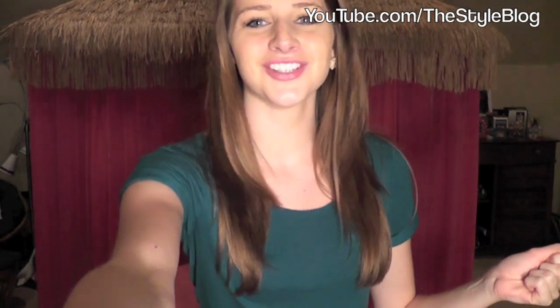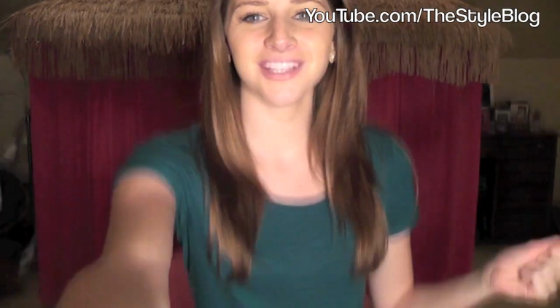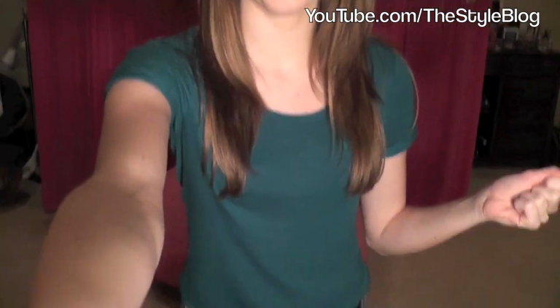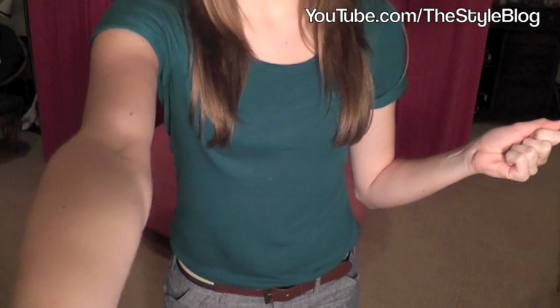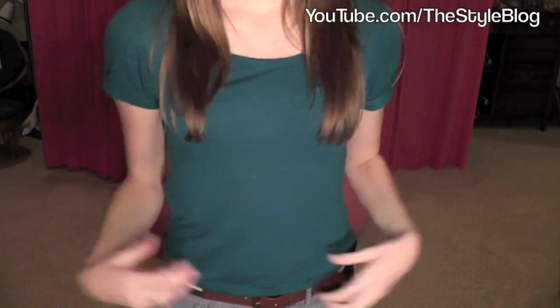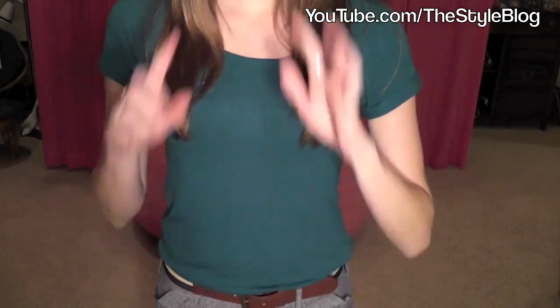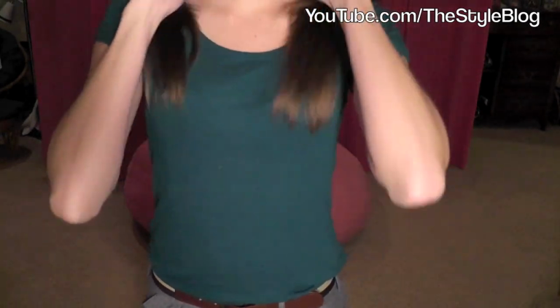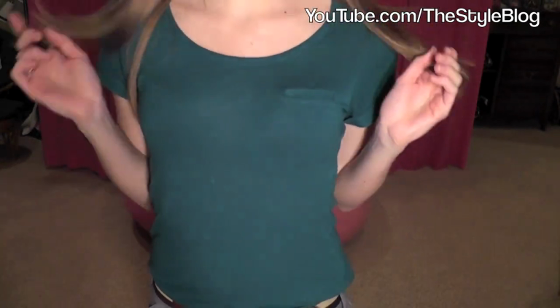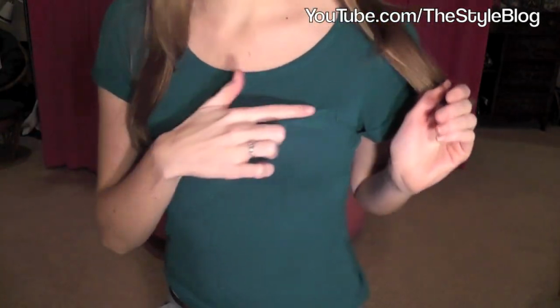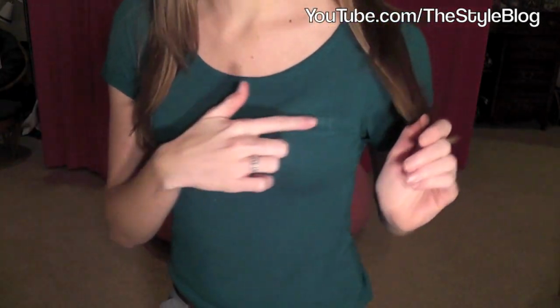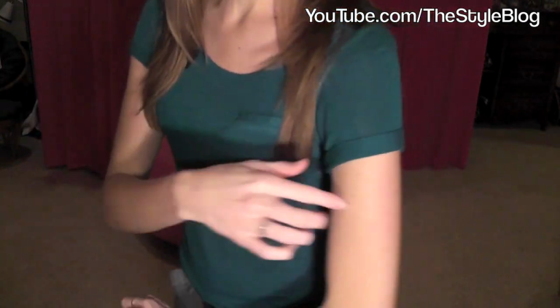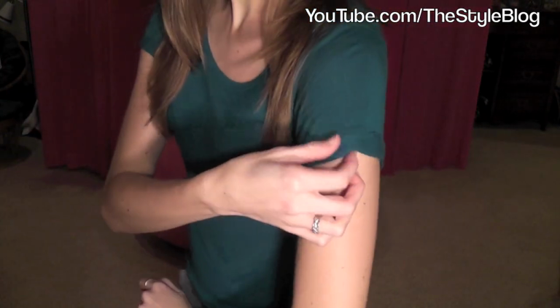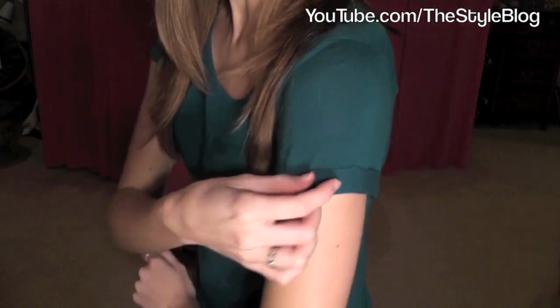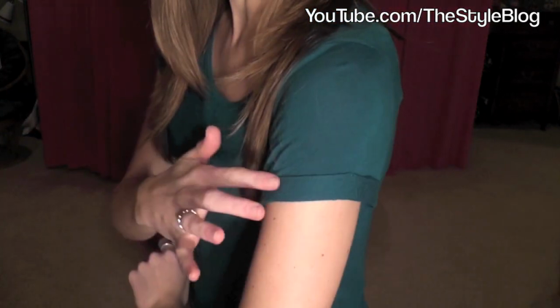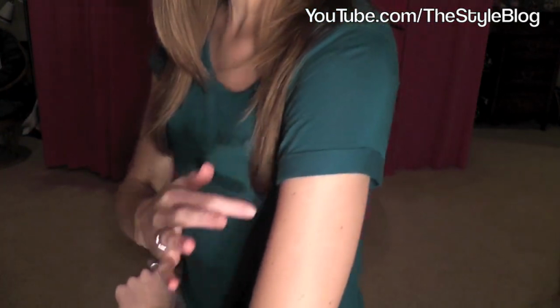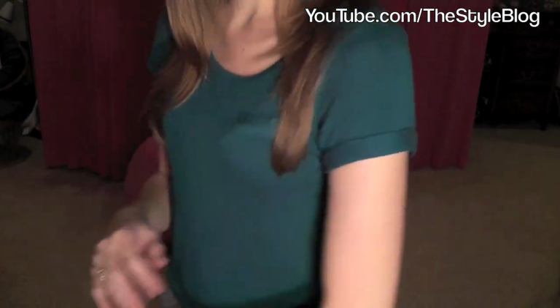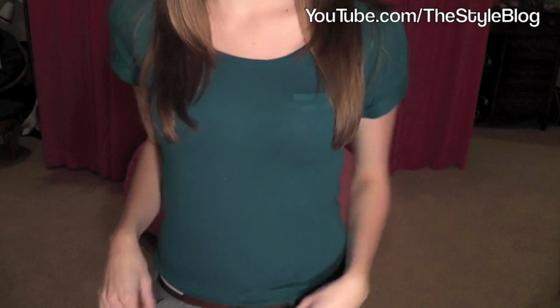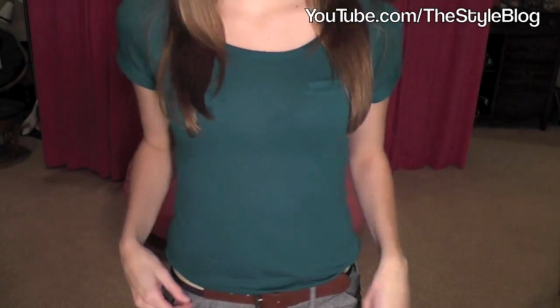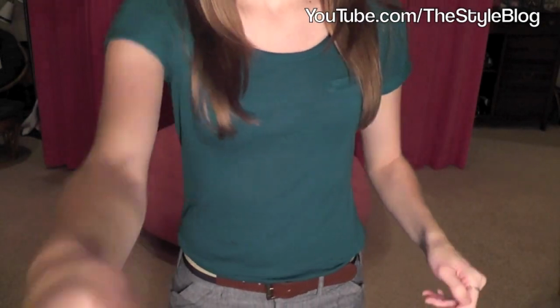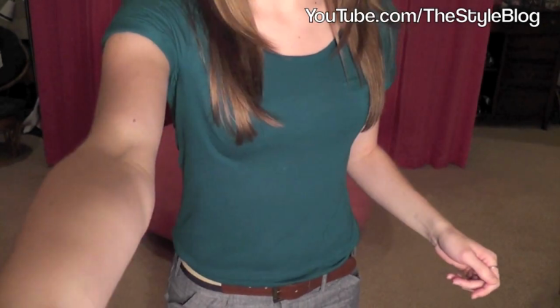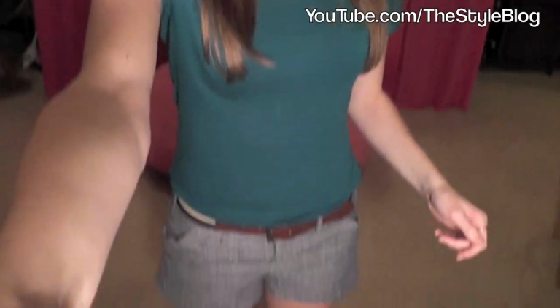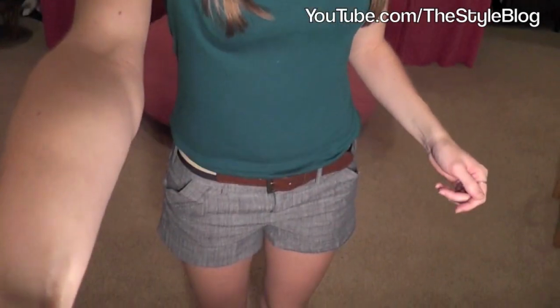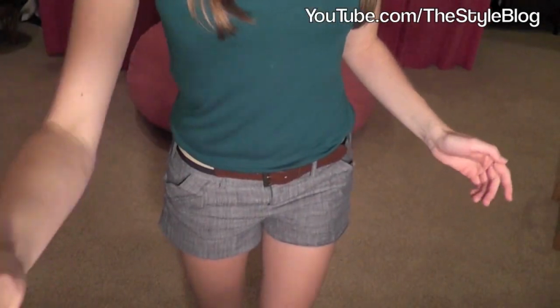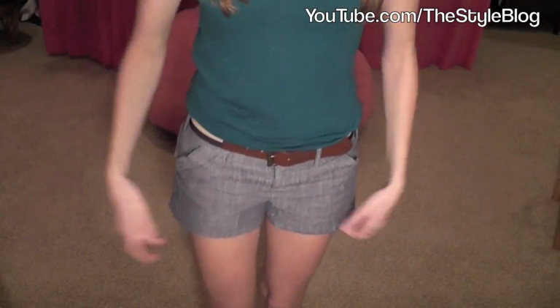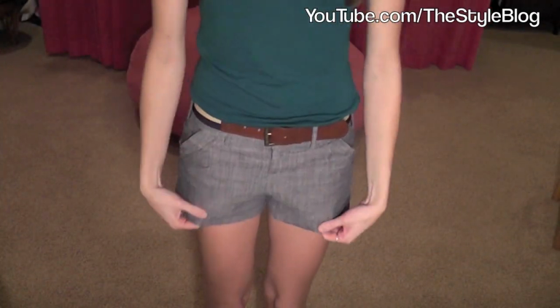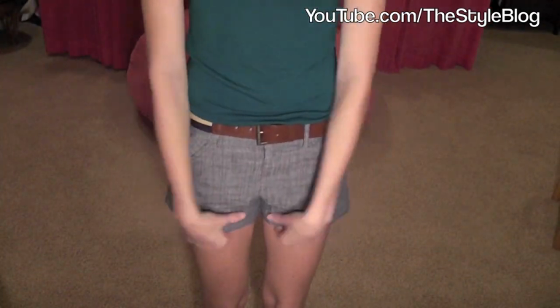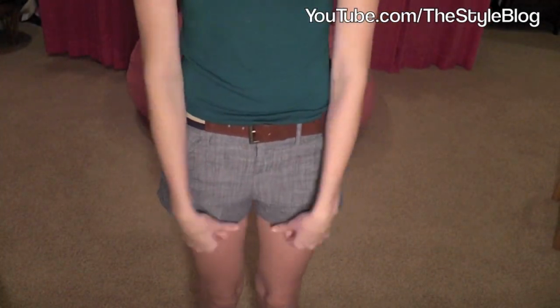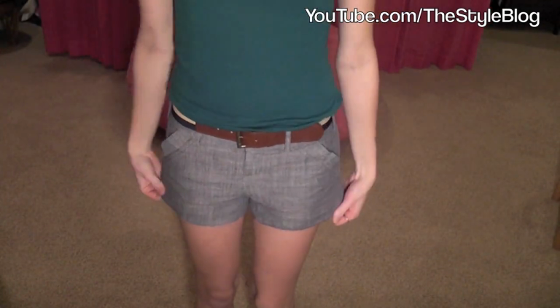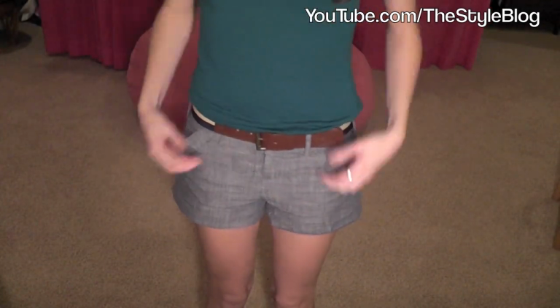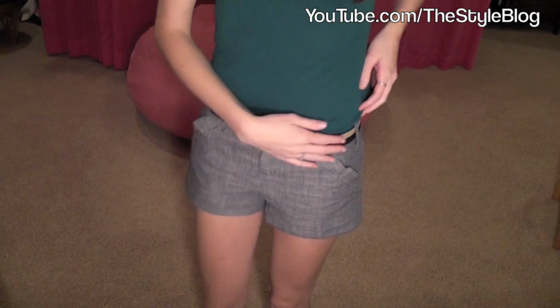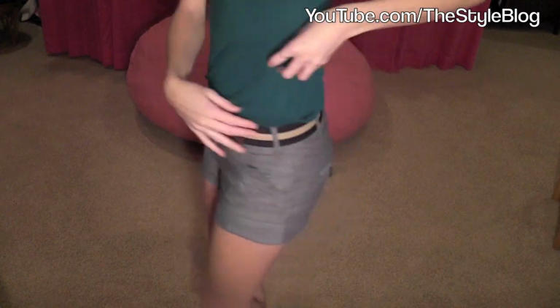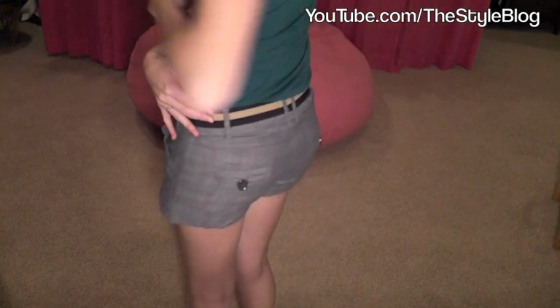This shirt is from Gap and it has a little pocket here. And then these sleeves are rolled up, so I think that's some cute little detailing. And then these shorts I have on are from Forever 21. This belt came with the shorts.